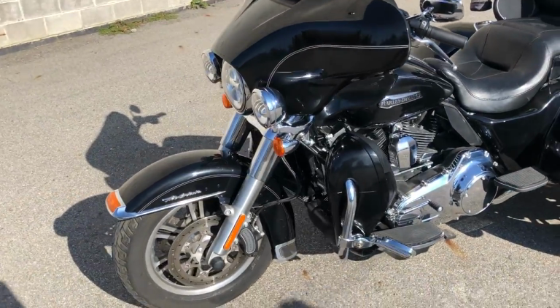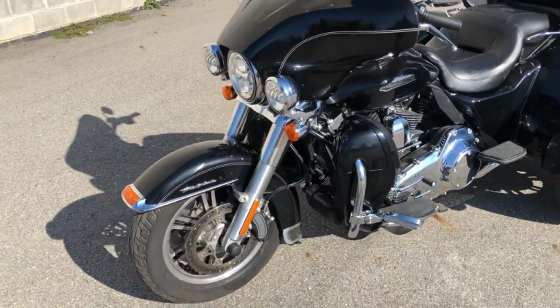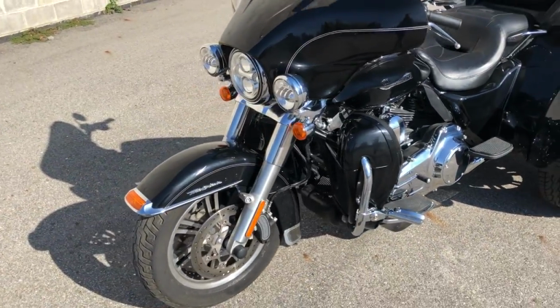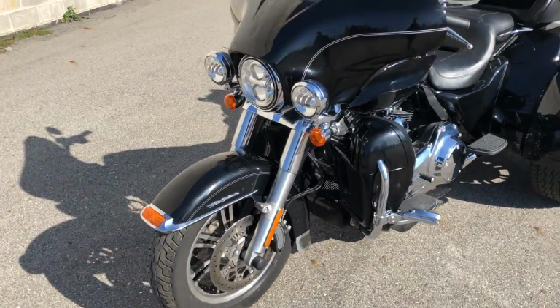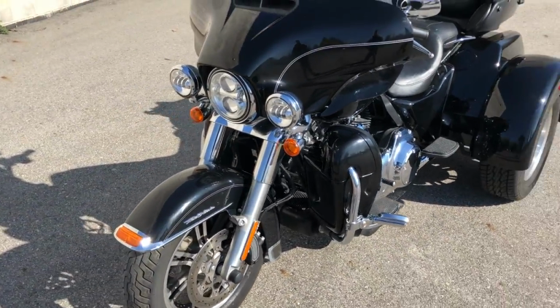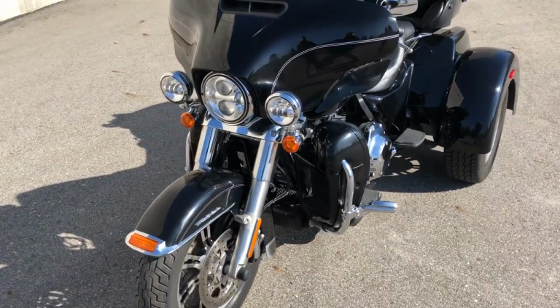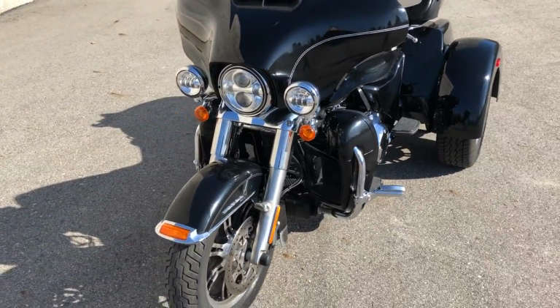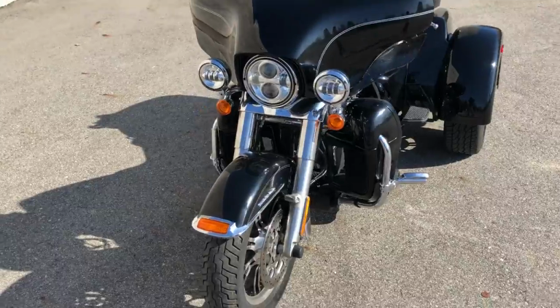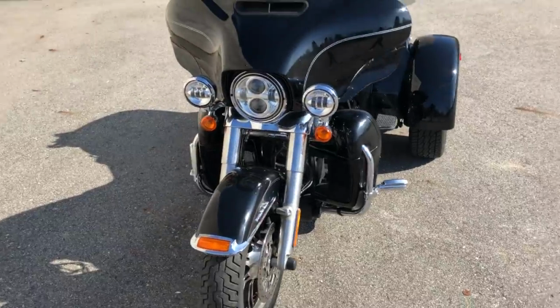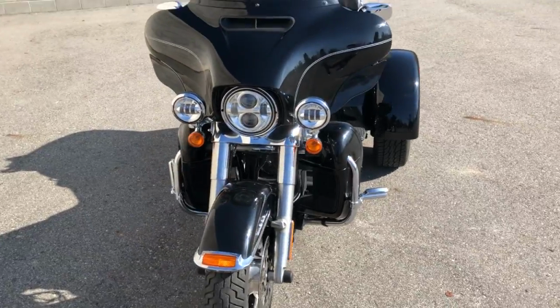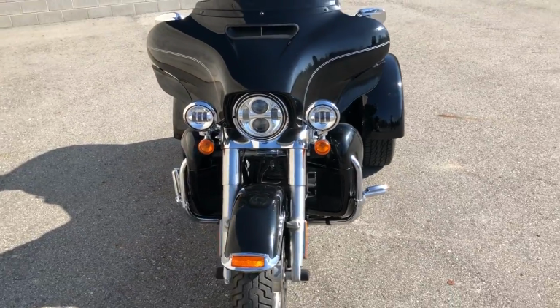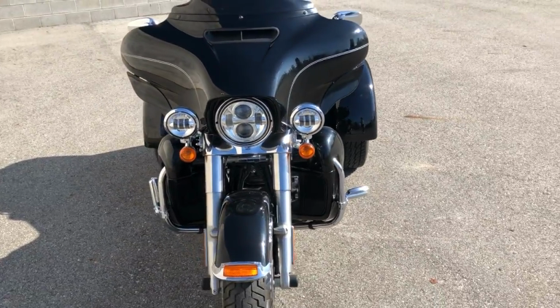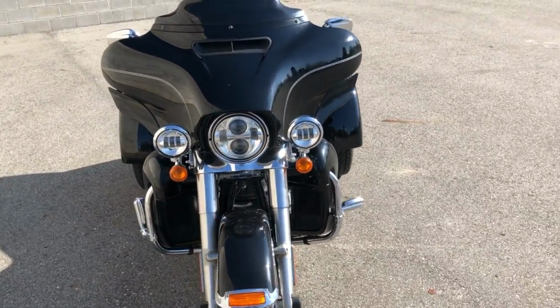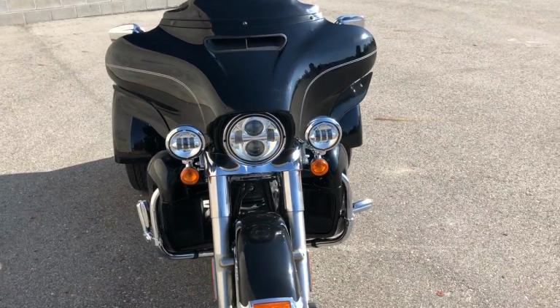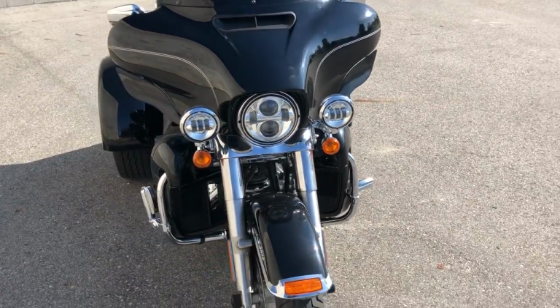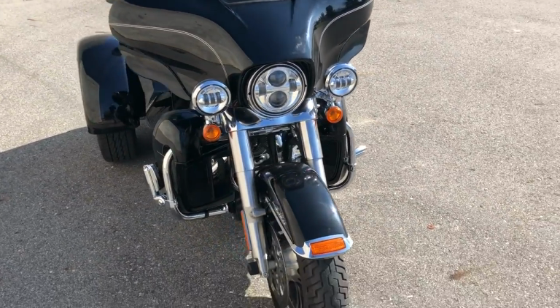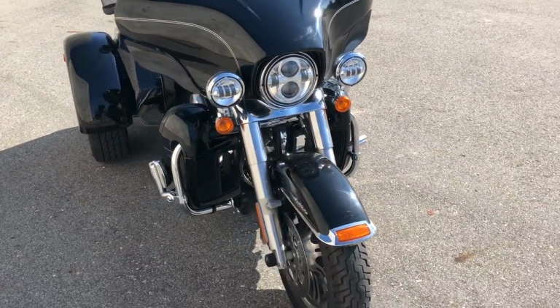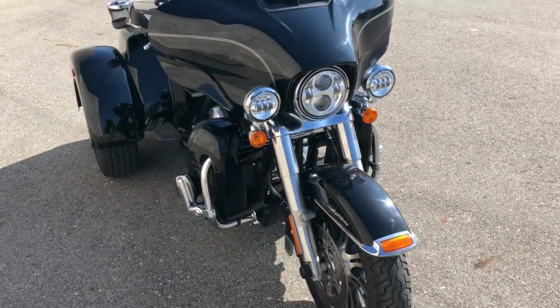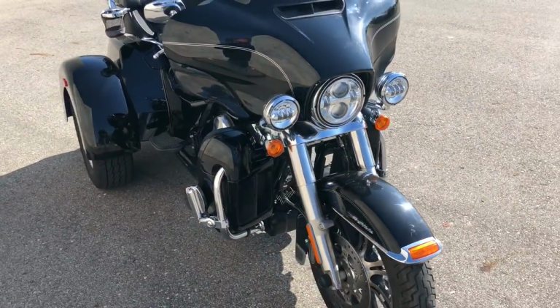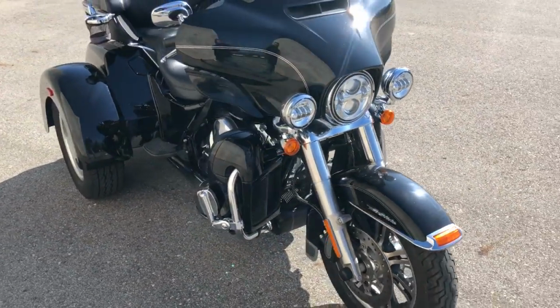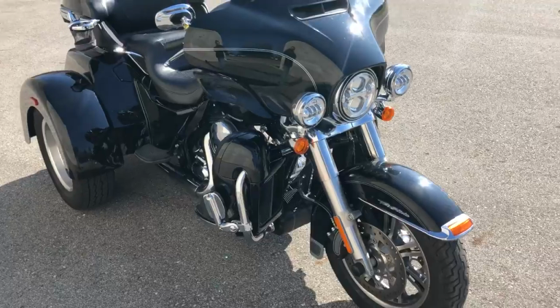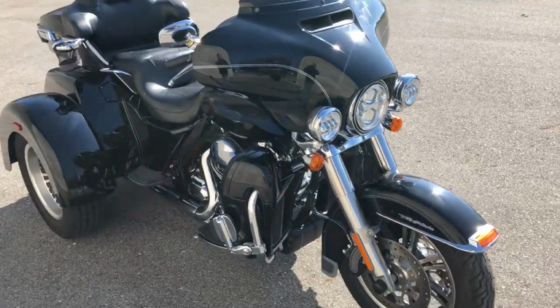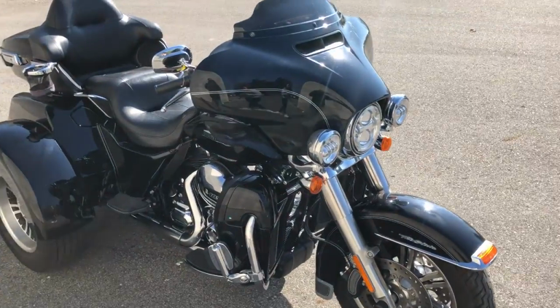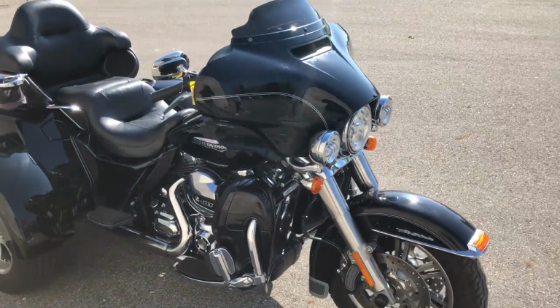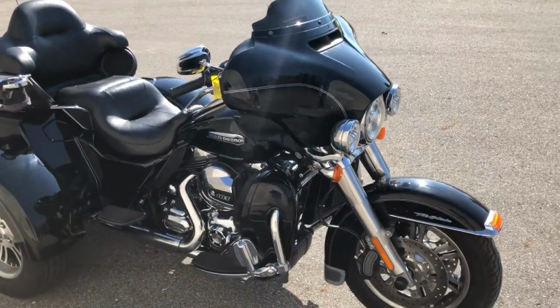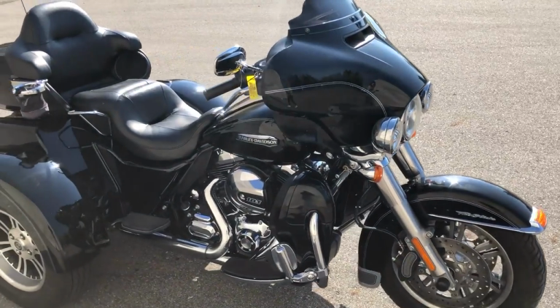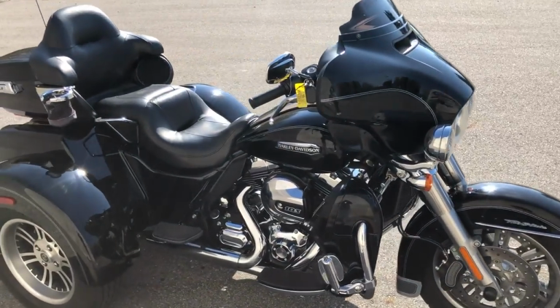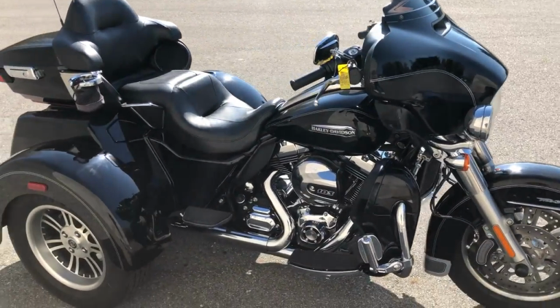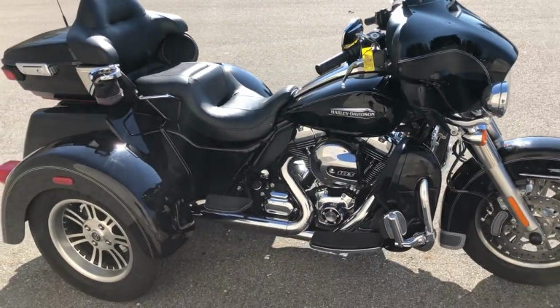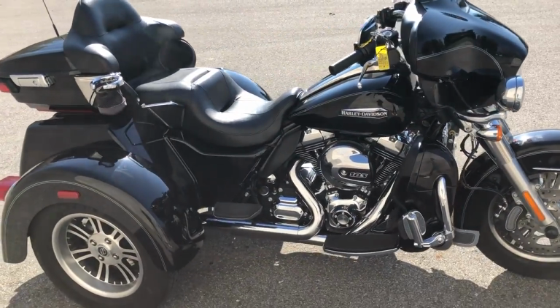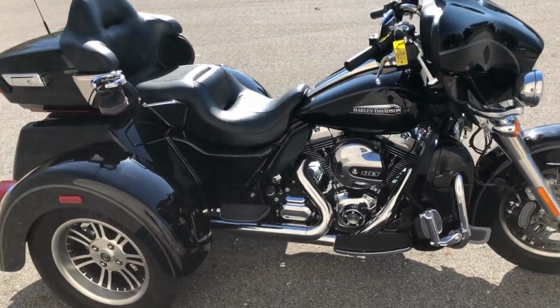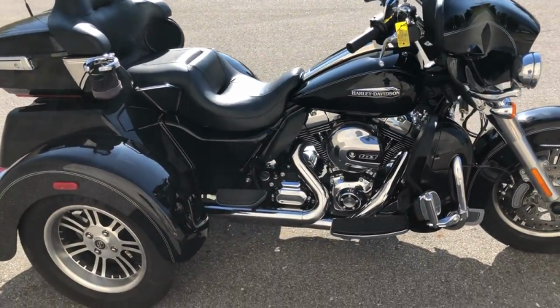Runs strong. Everything works and needs nothing. It was just serviced at the dealership, inspected, all fluids have been changed. It is certified and there is a warranty available. Buy this one with confidence. Great Harley Tri-Glide for the money.